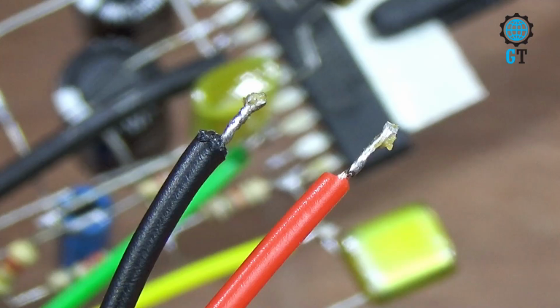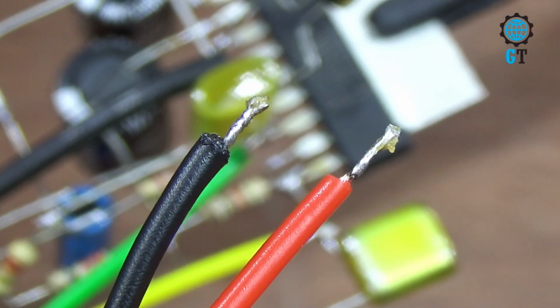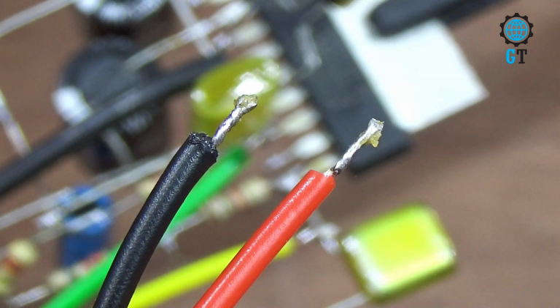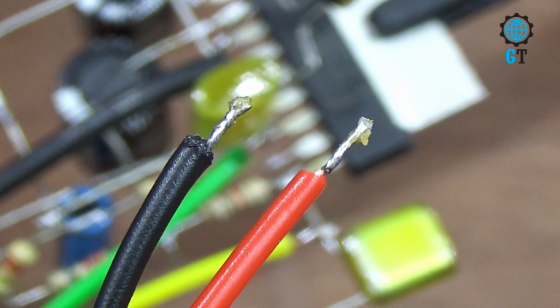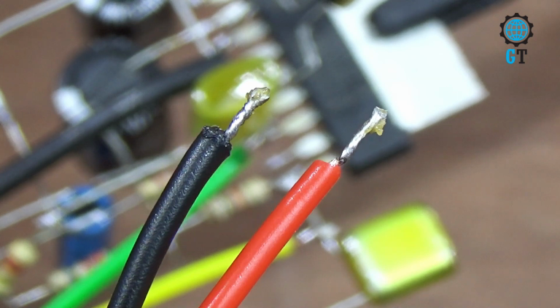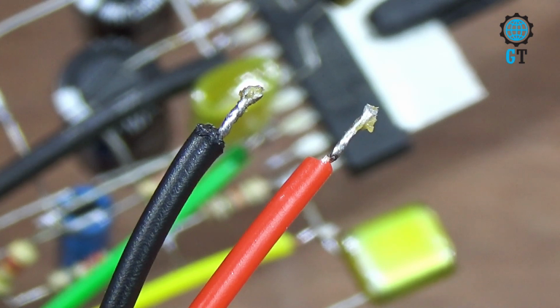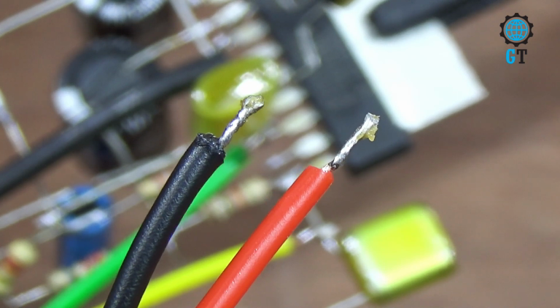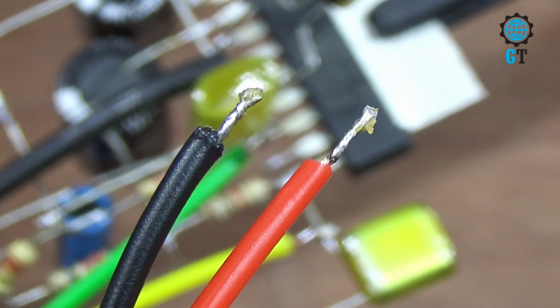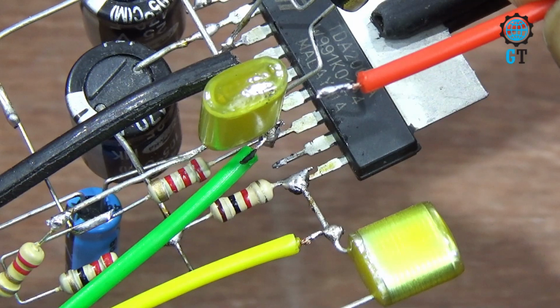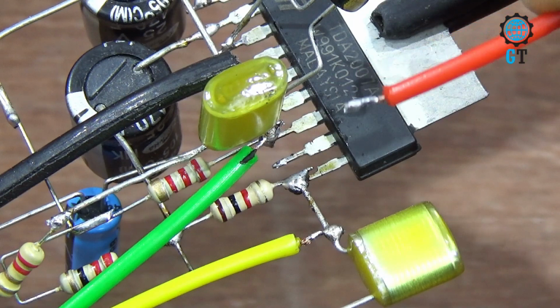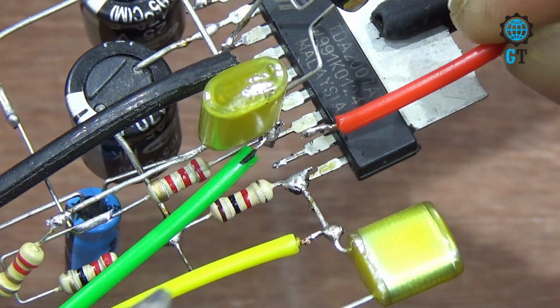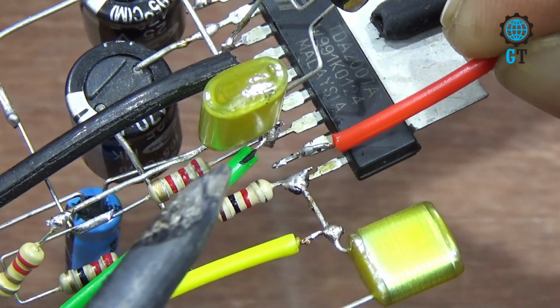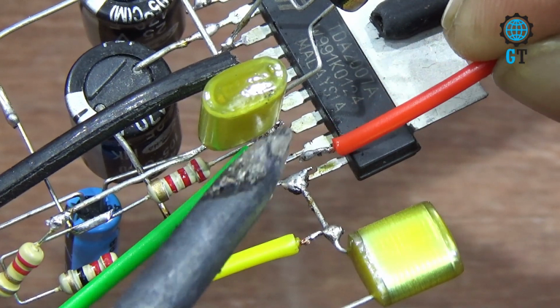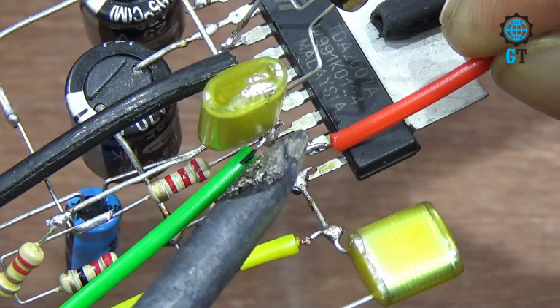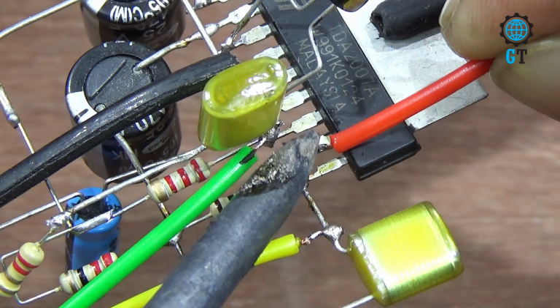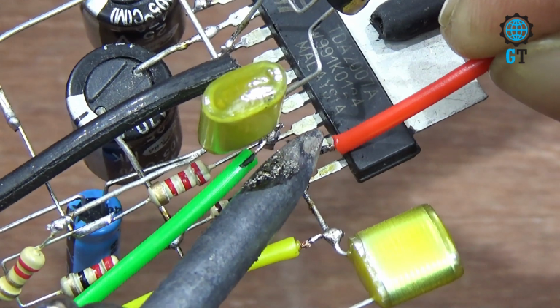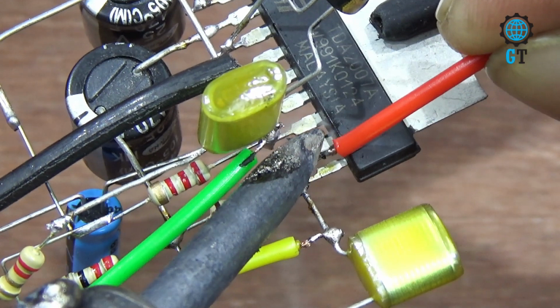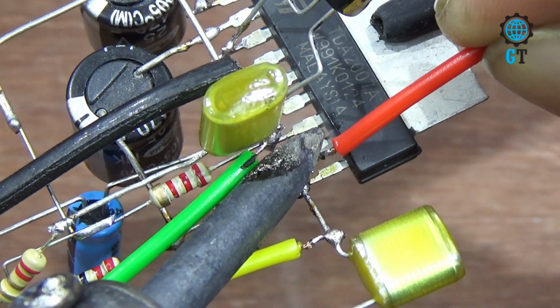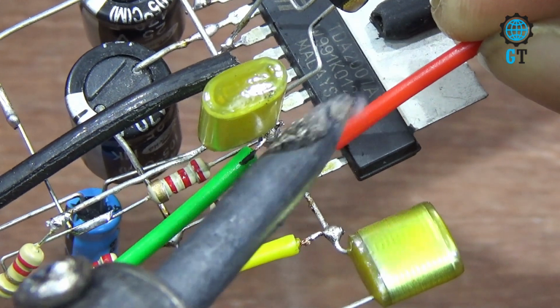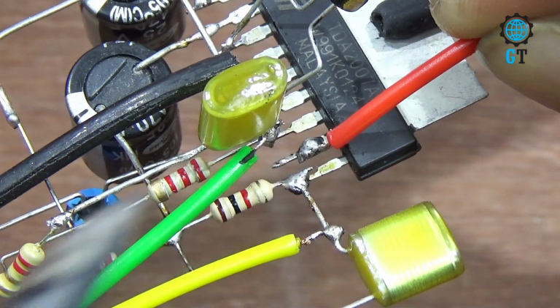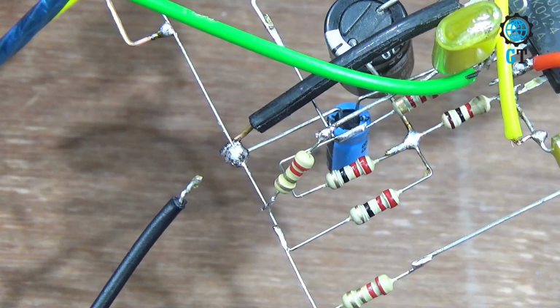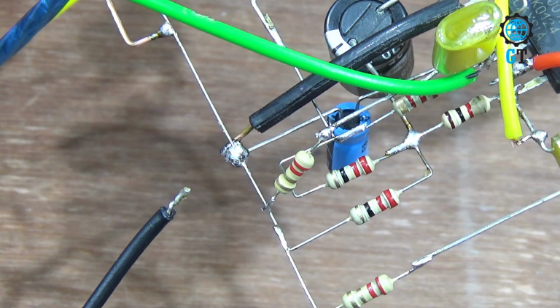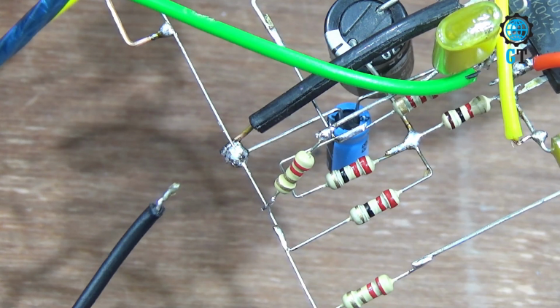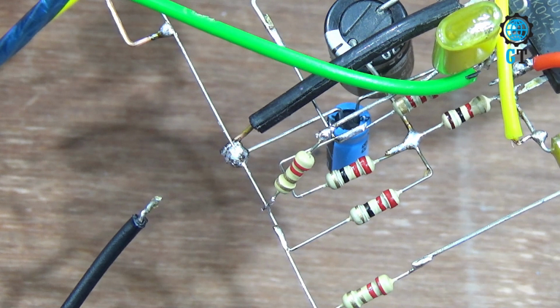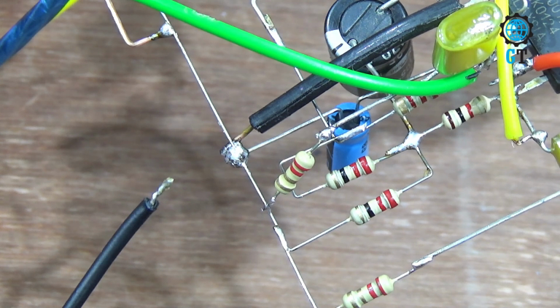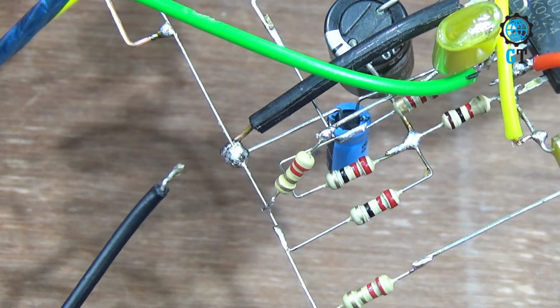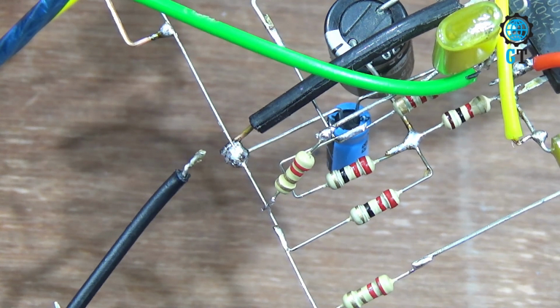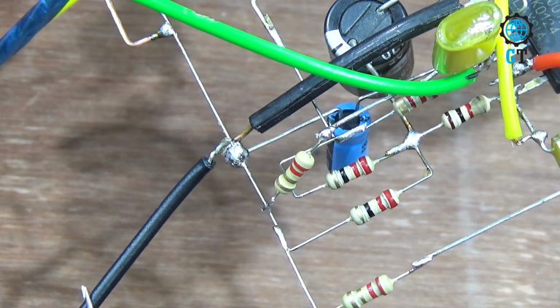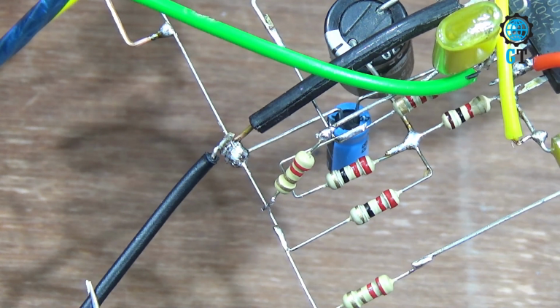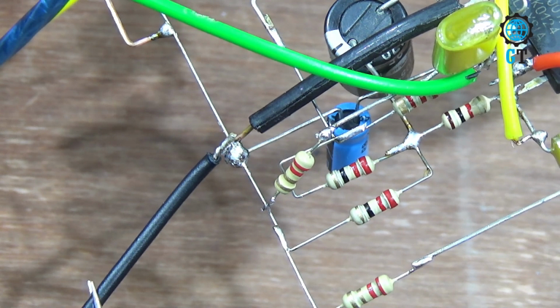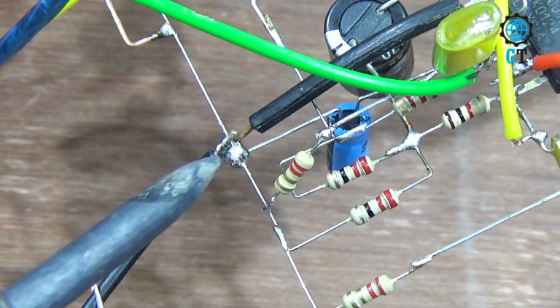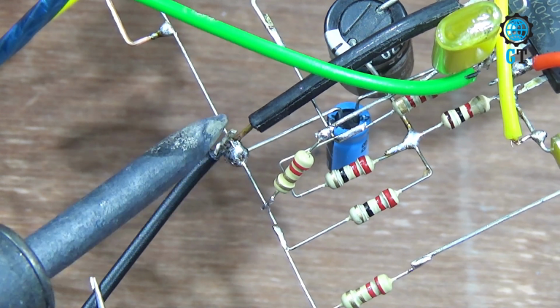To operate this amplifier circuit we need DC 12 volt. Connect the DC 12 volt positive cable with number eight leg of the sound IC. This is our last connection — connect the DC 12 volt negative cable with number six leg of the sound IC.